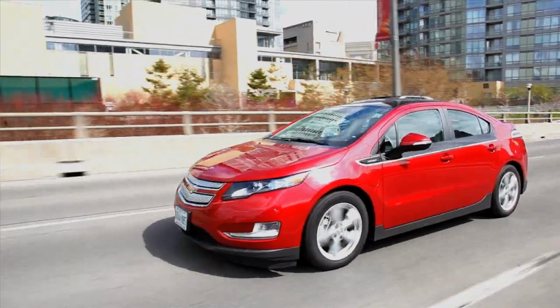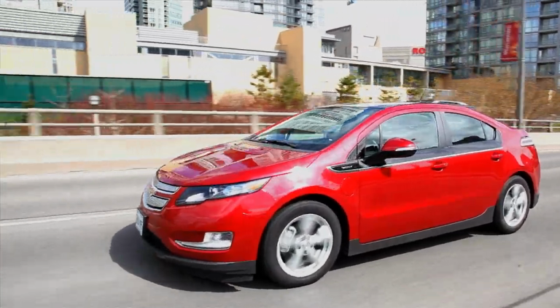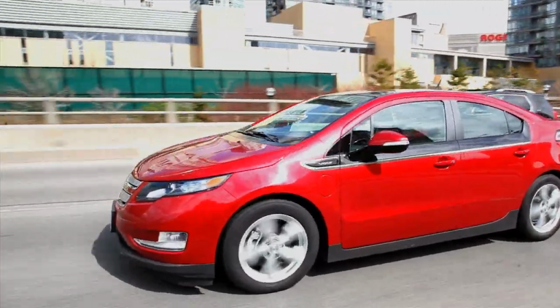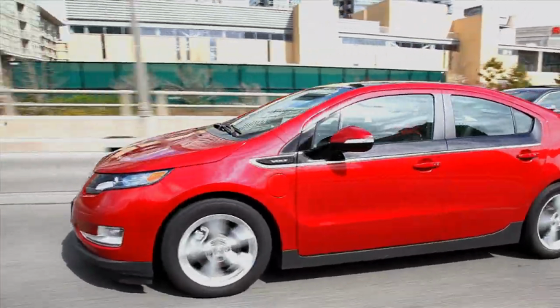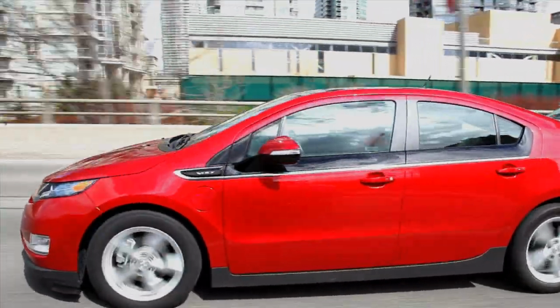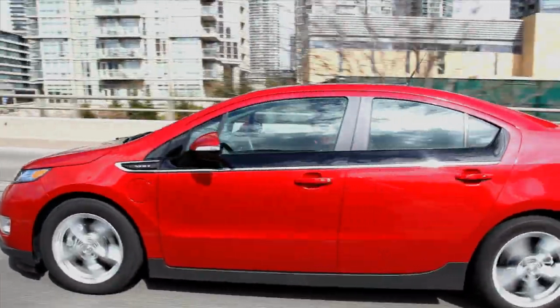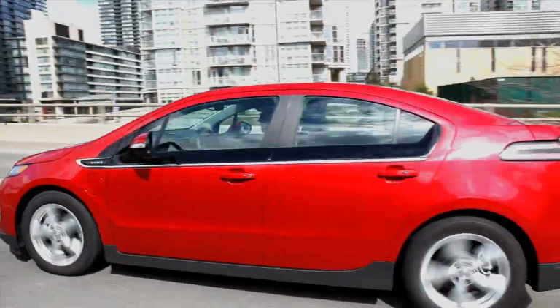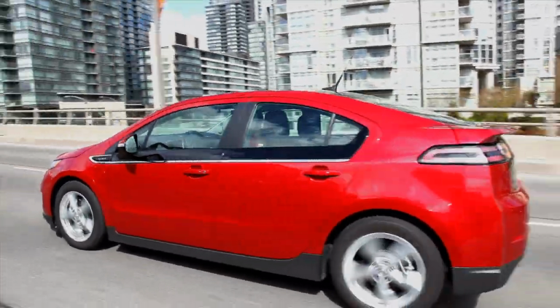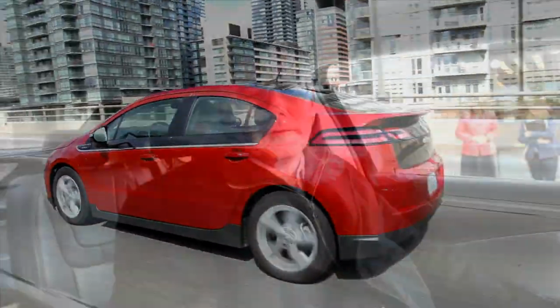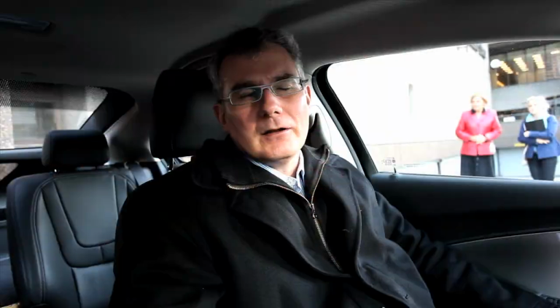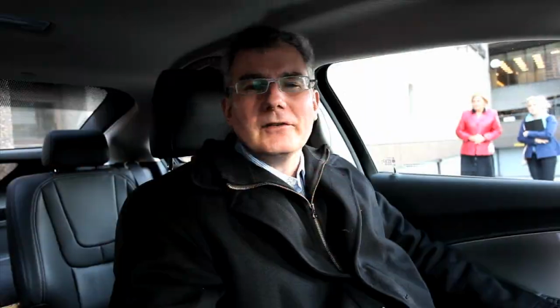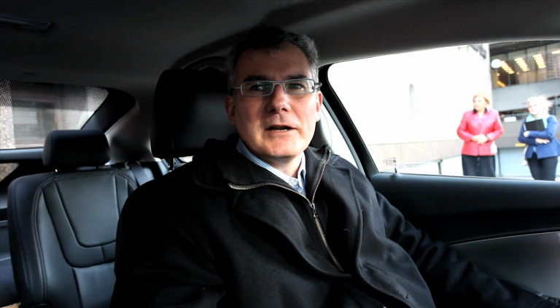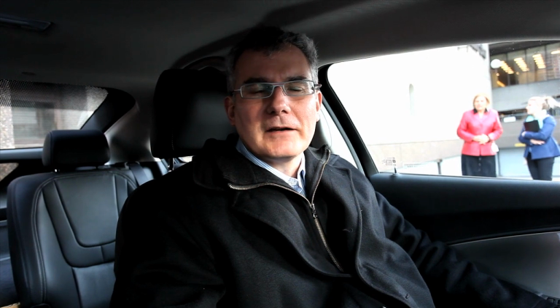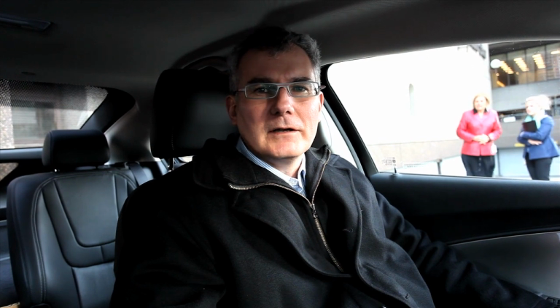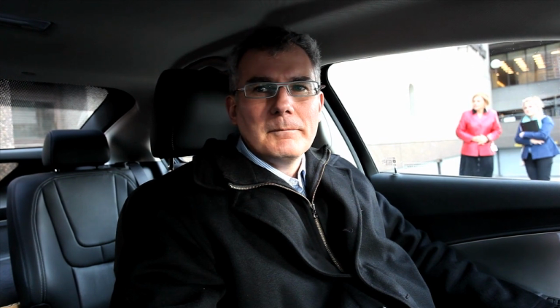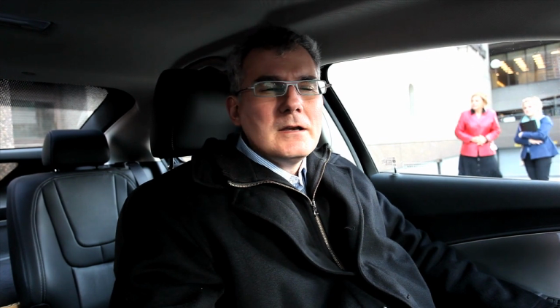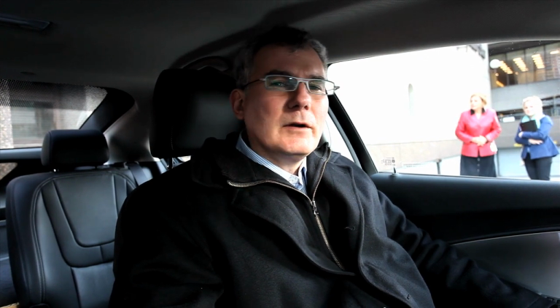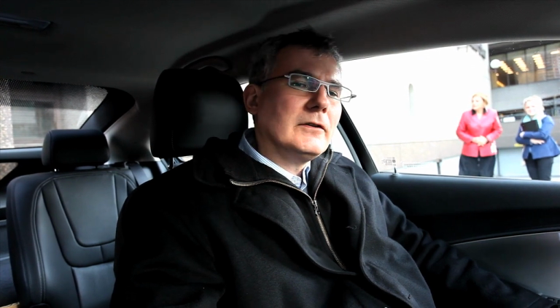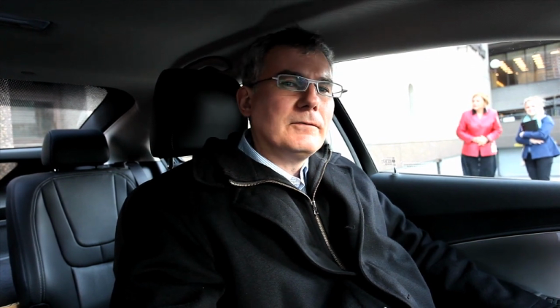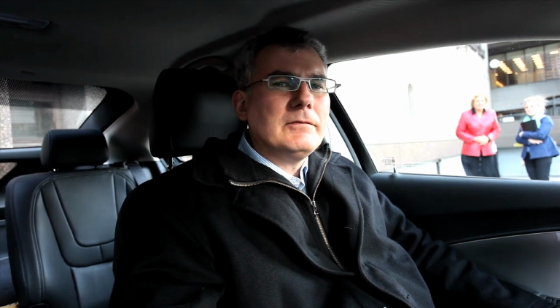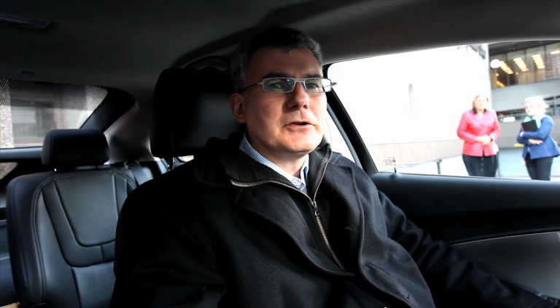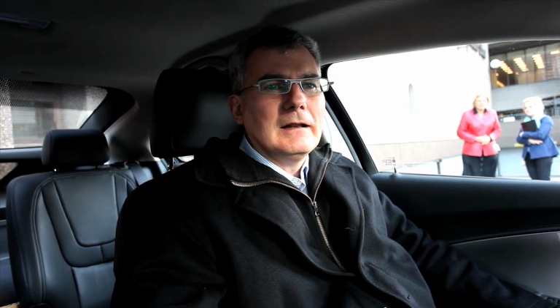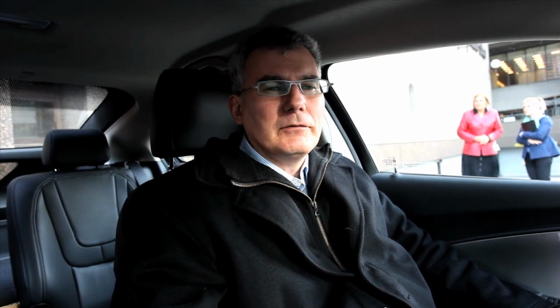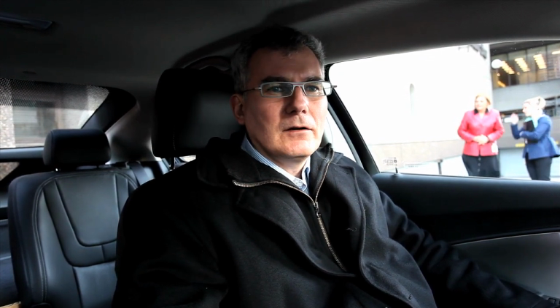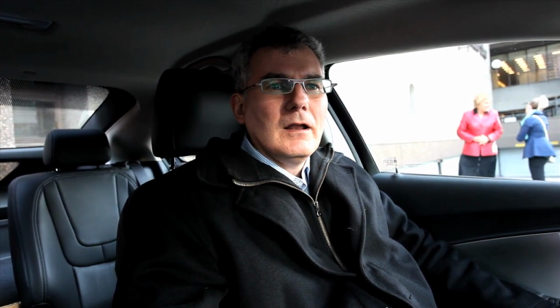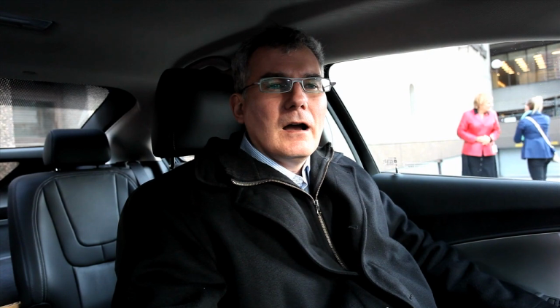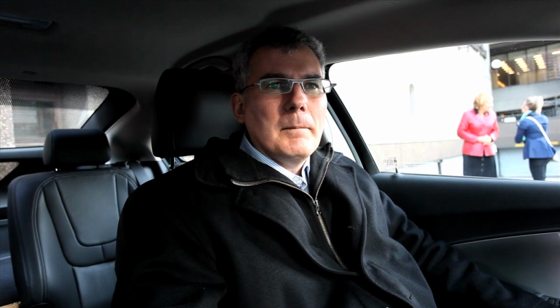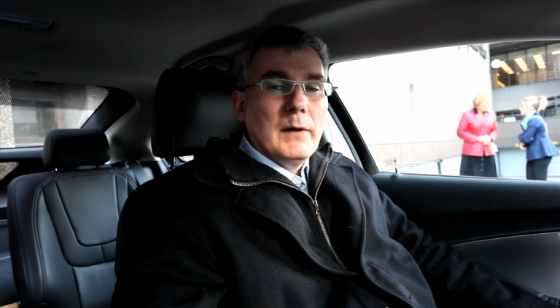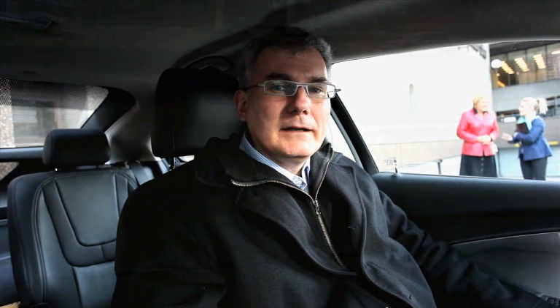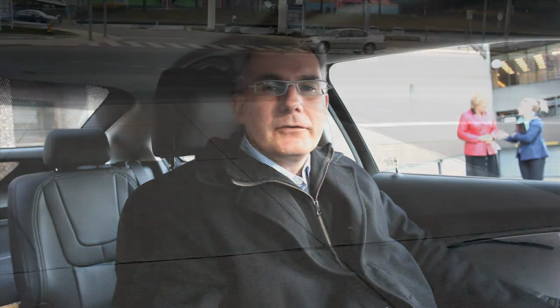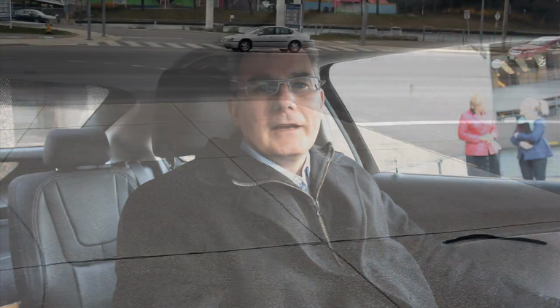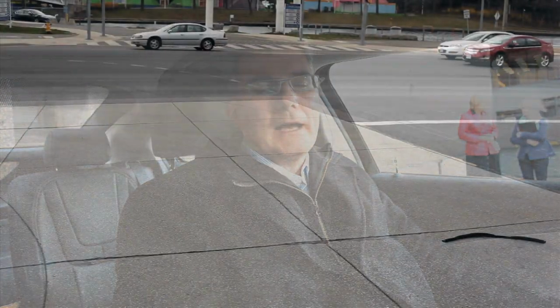The Volt is a kind of a new class of car. It's something we call an extended range electric vehicle. So it works as a fully functional electric vehicle, but it also has a gas backup.